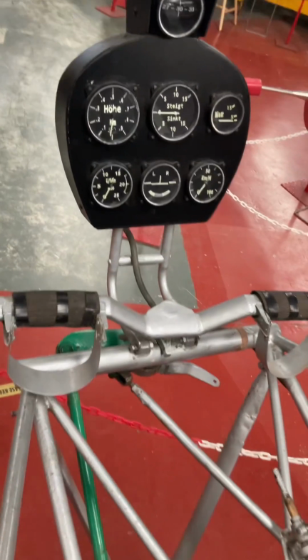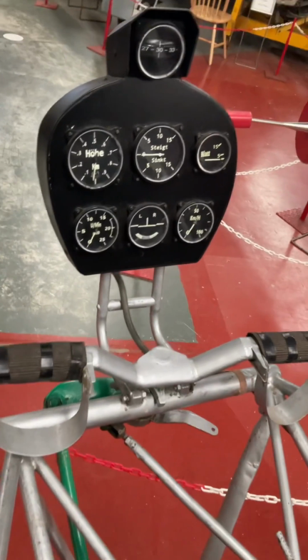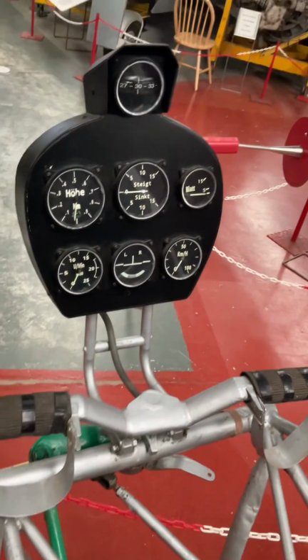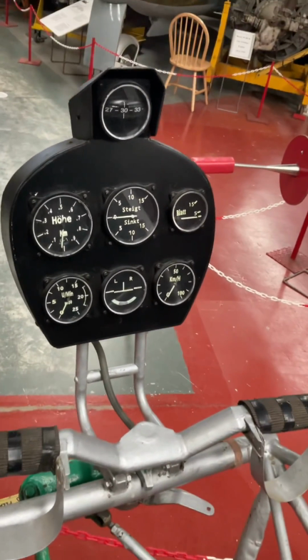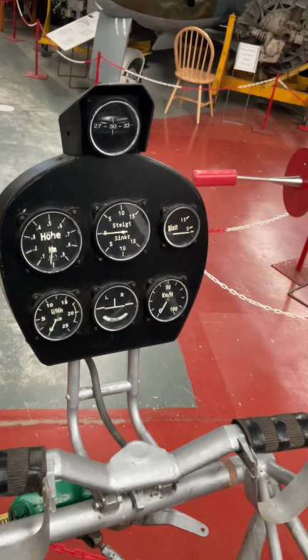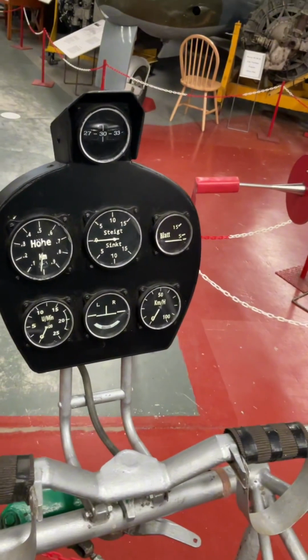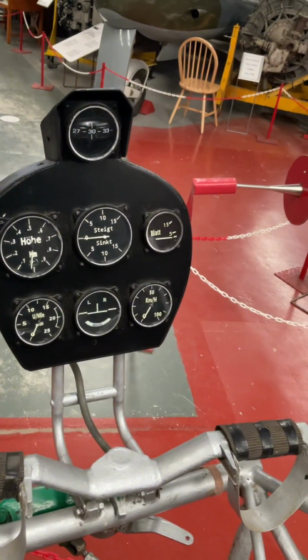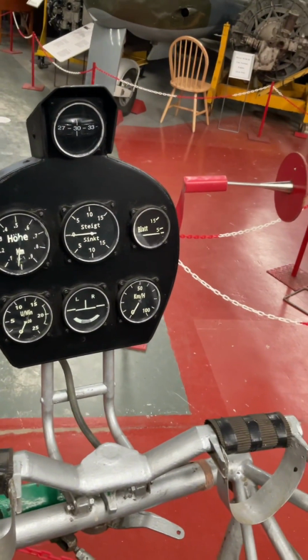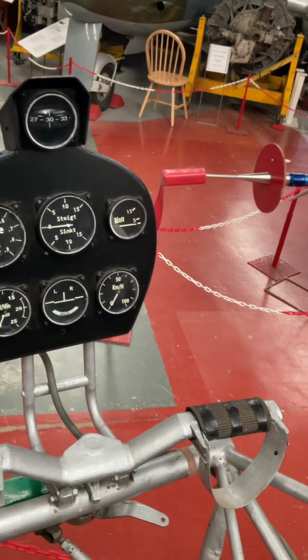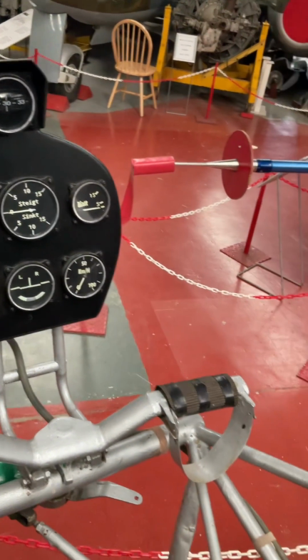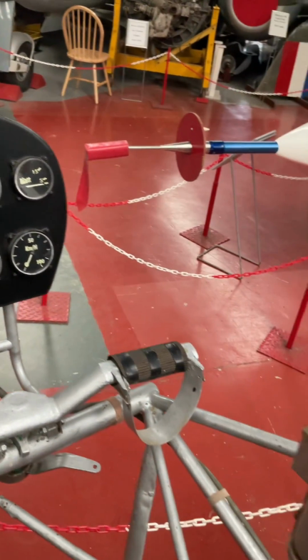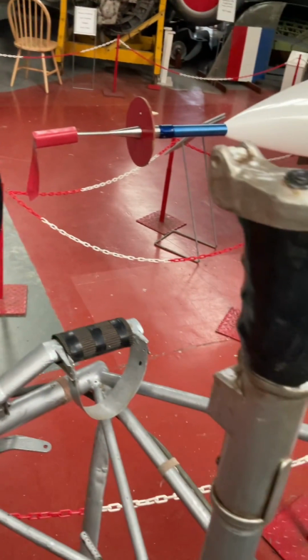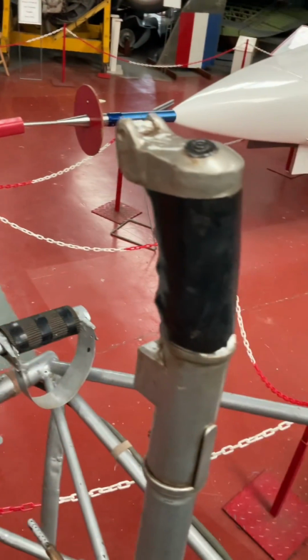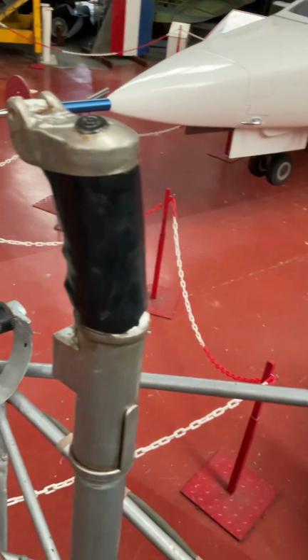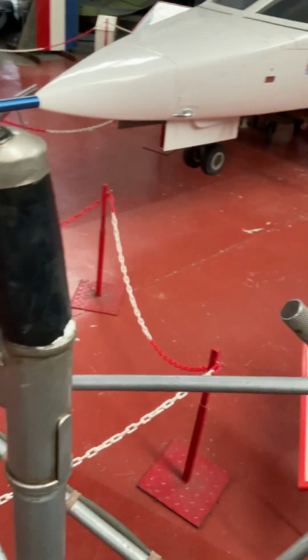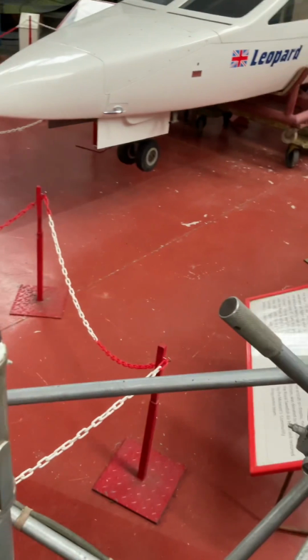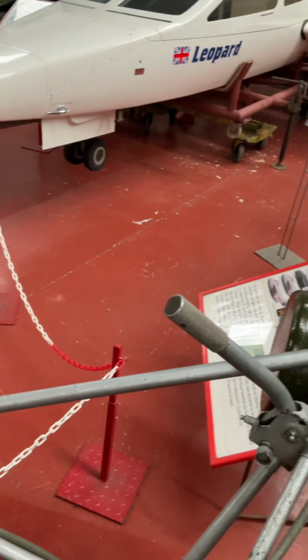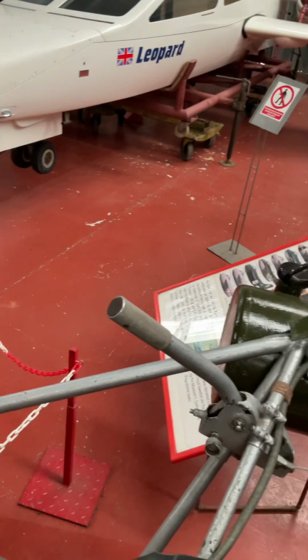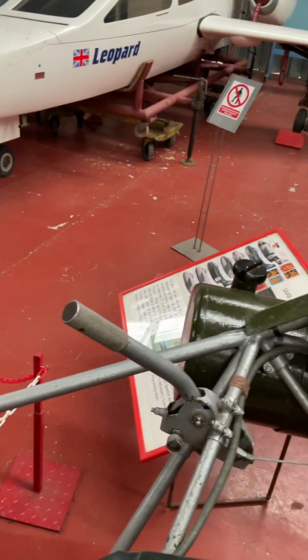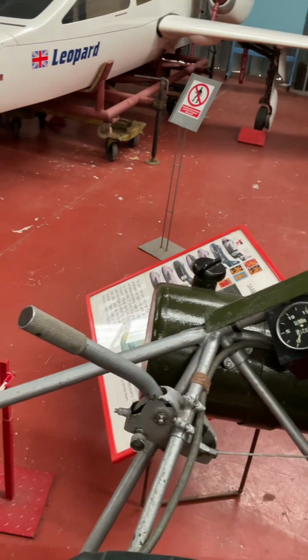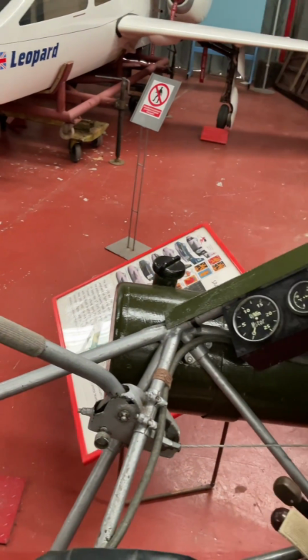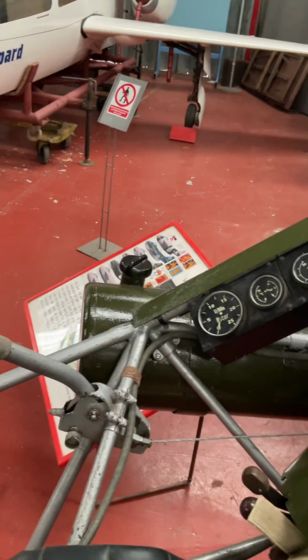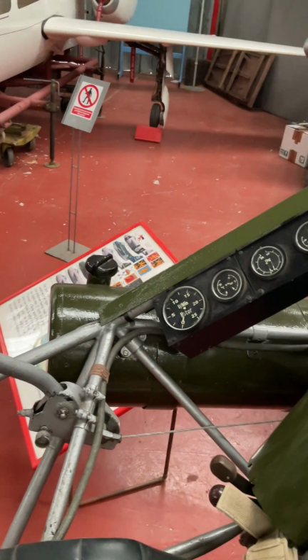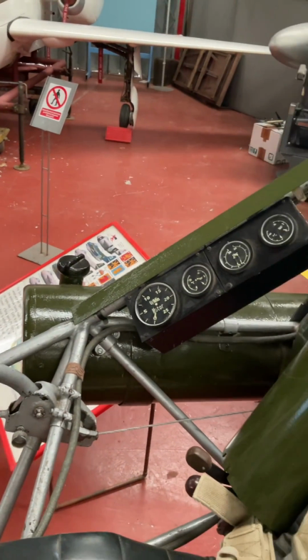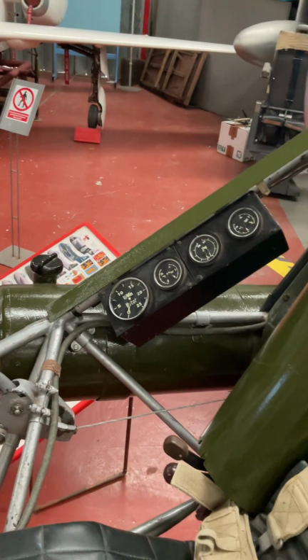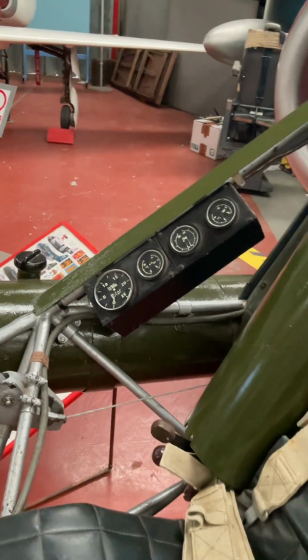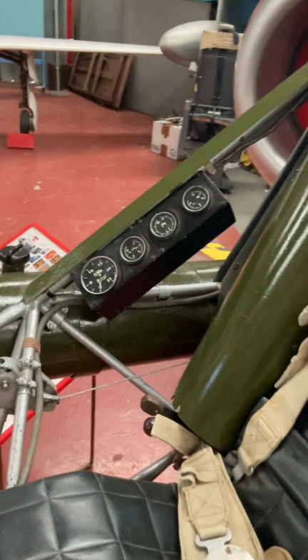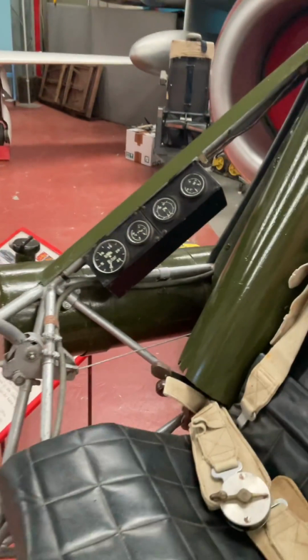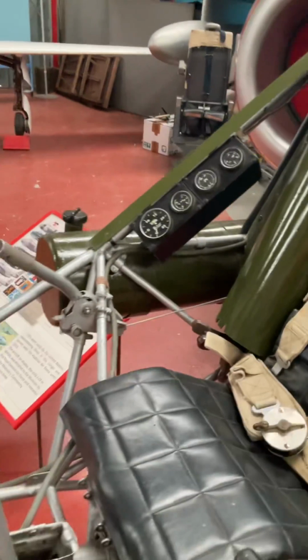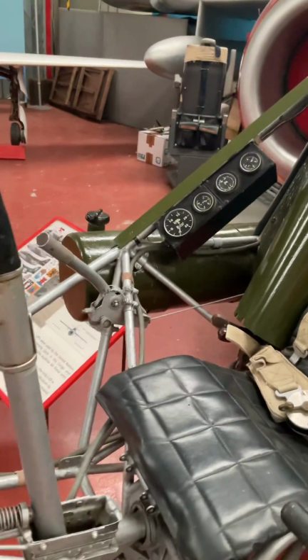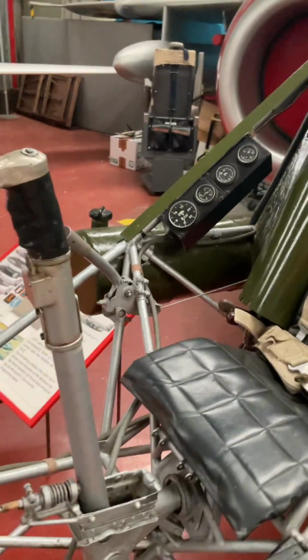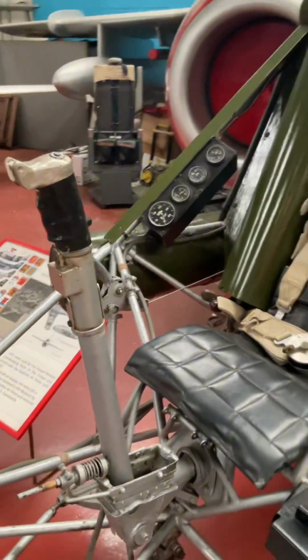The primary military applications for the FL-282 were reconnaissance, artillery spotting, and liaison duties. It was intended to be used by the German navy for operations from U-boats and other vessels.